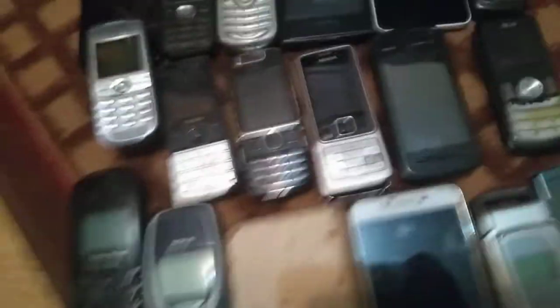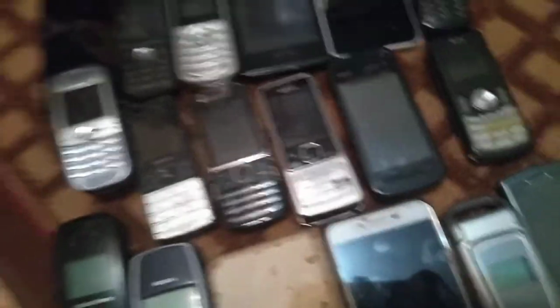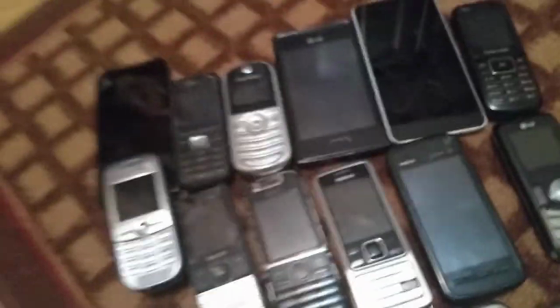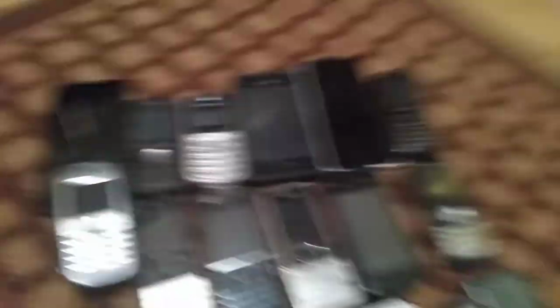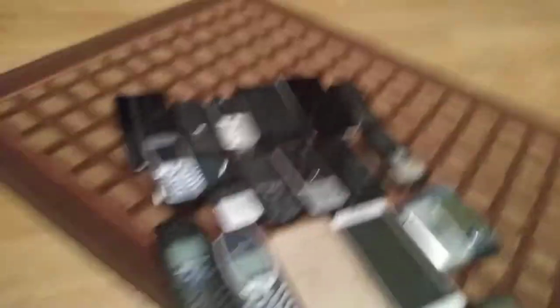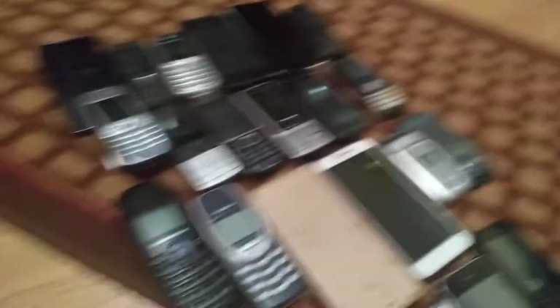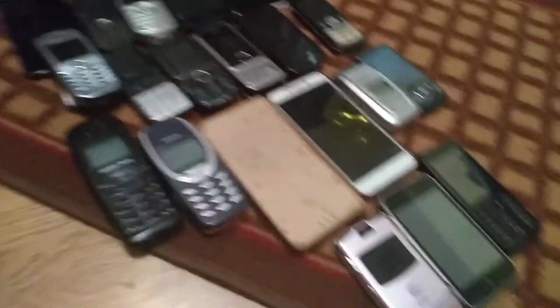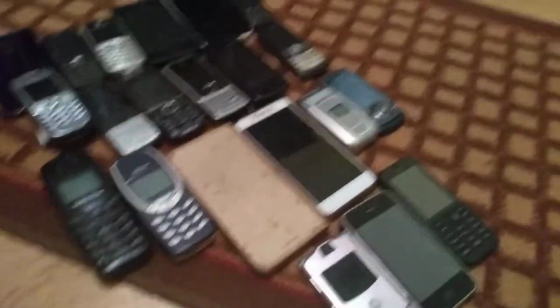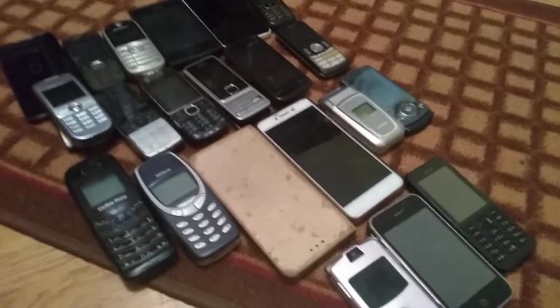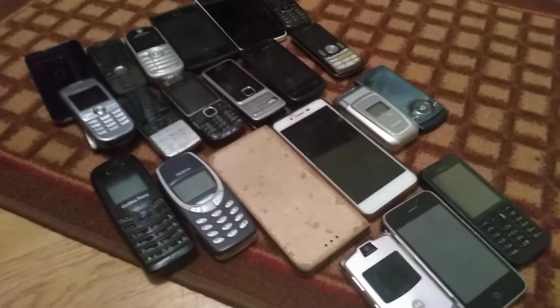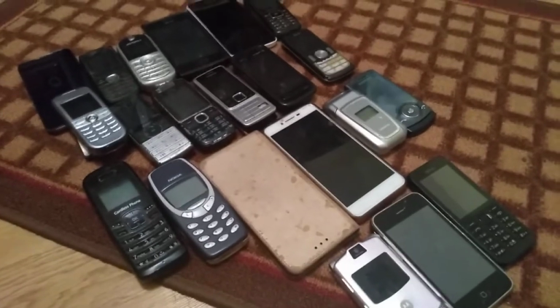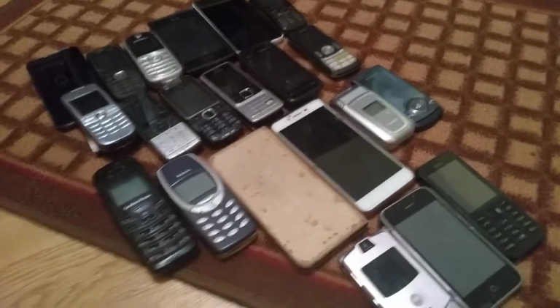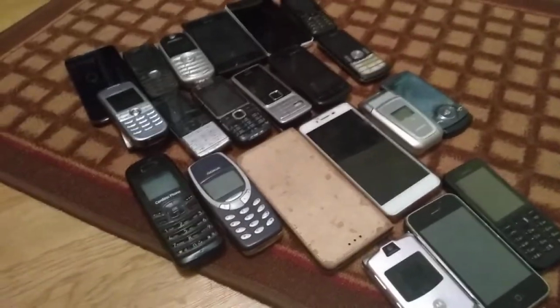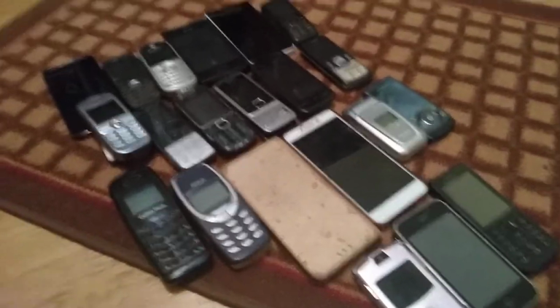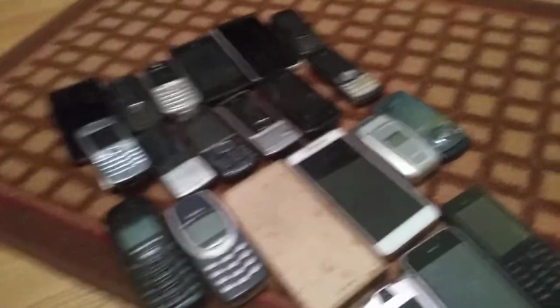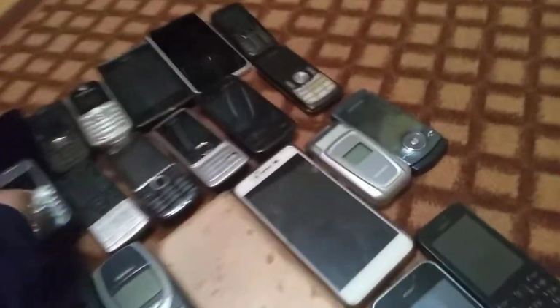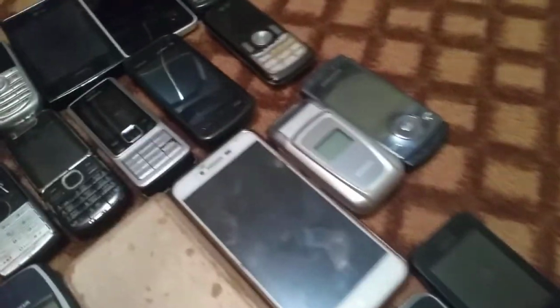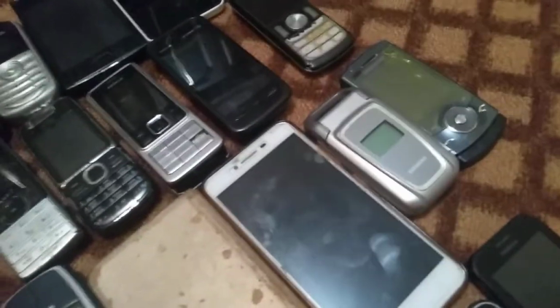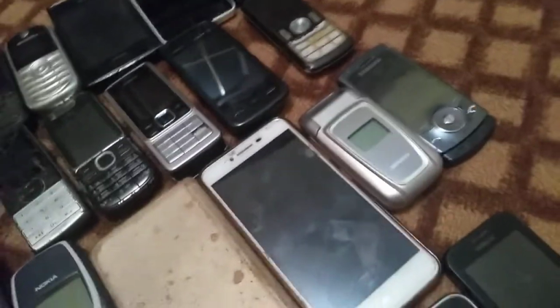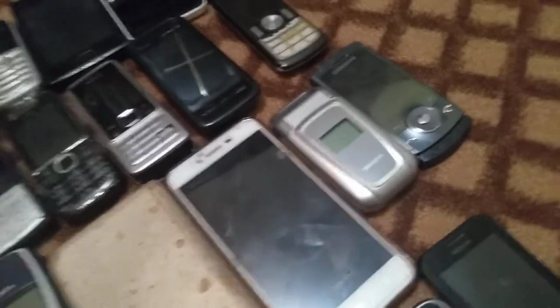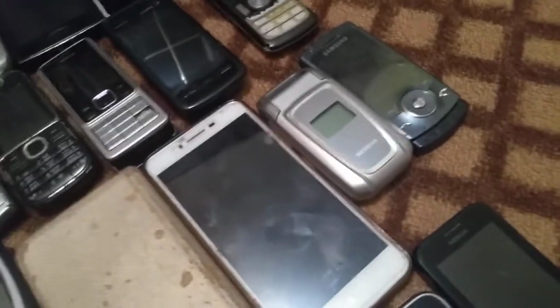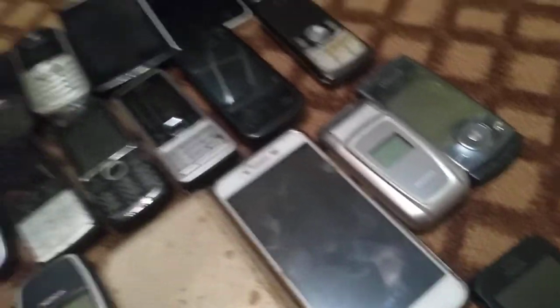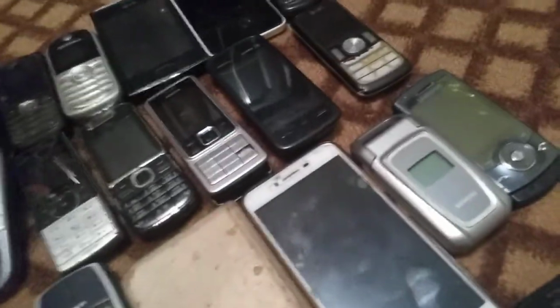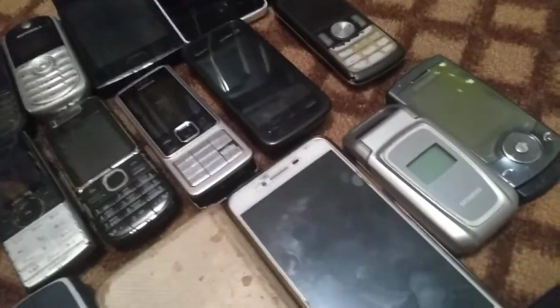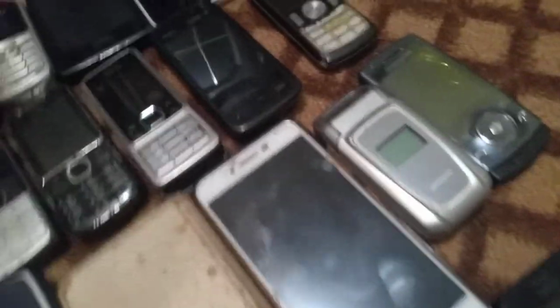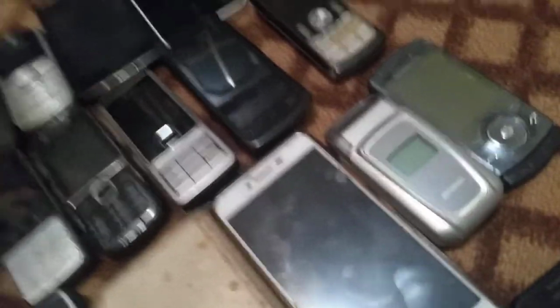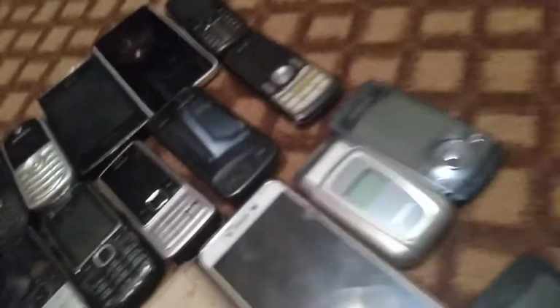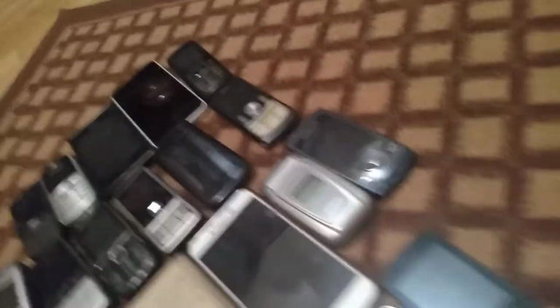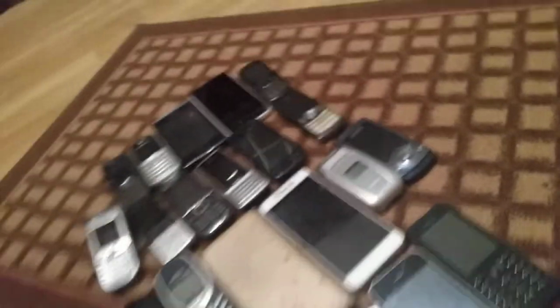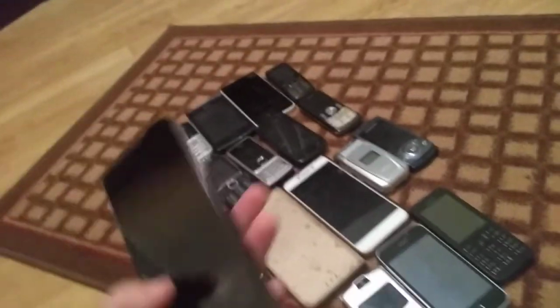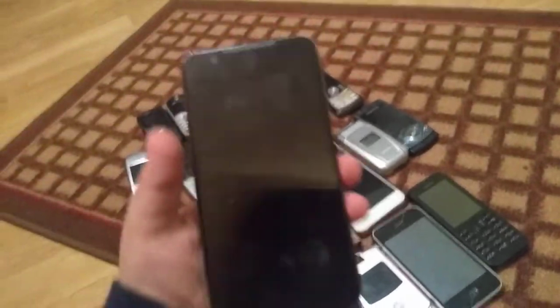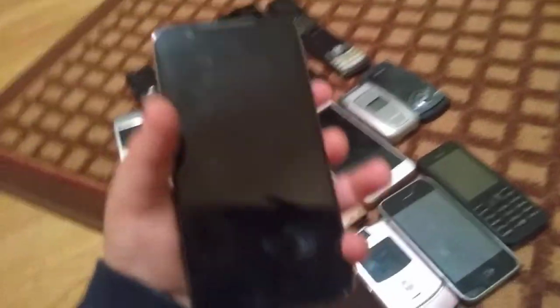Today this is the full phone collection that I have. I think I lost some phones. First of all, I'm recording with the Motorola E5 which I use as a main phone.